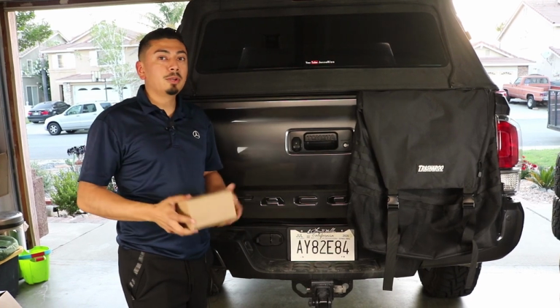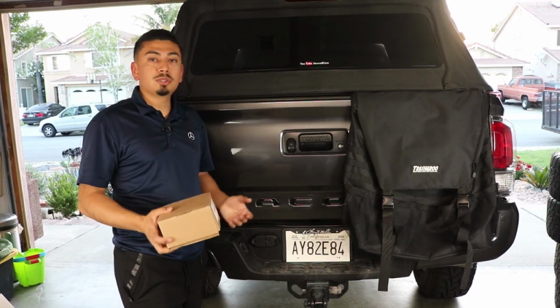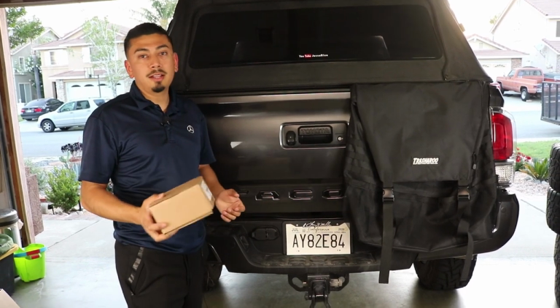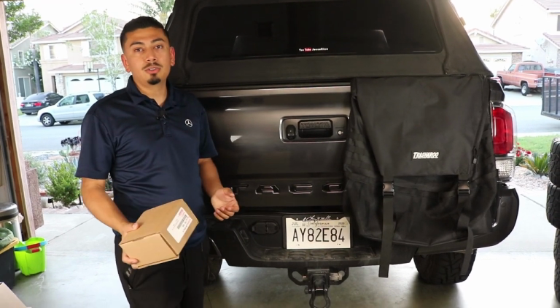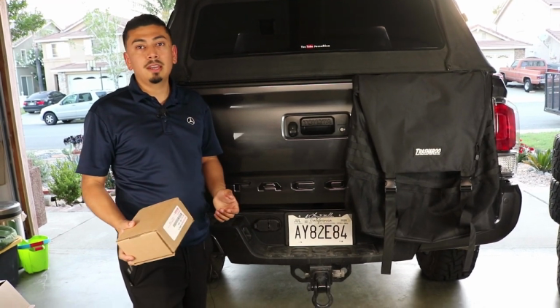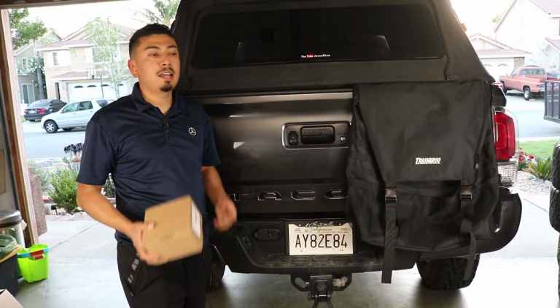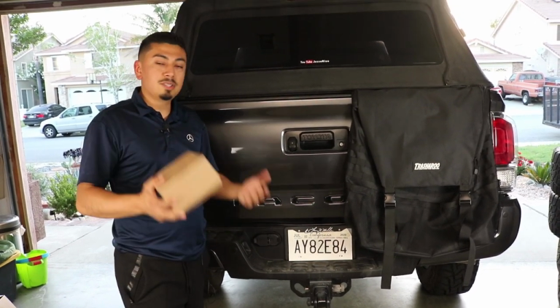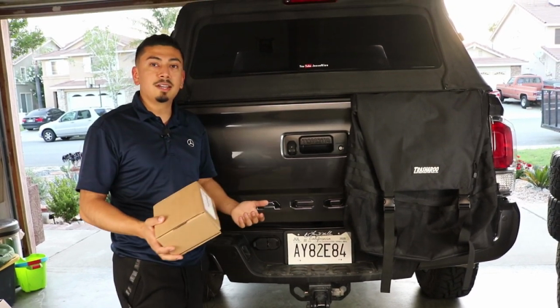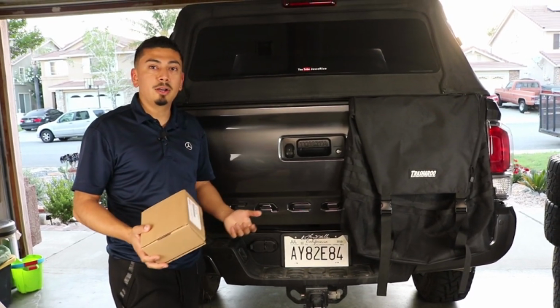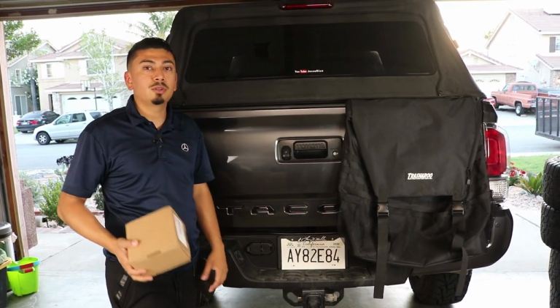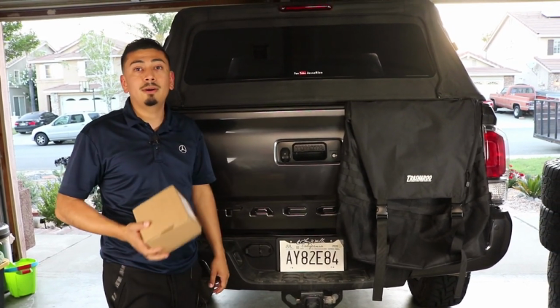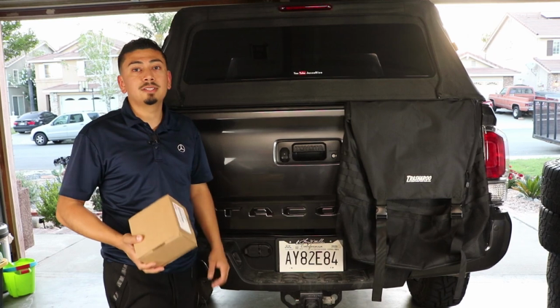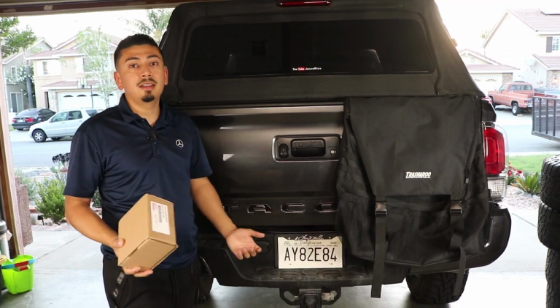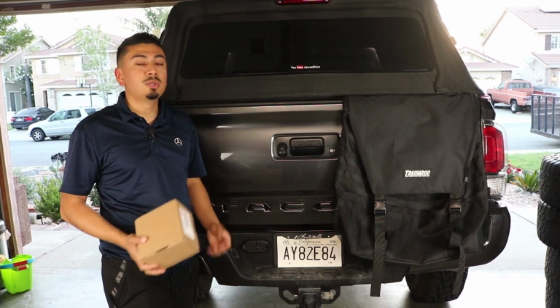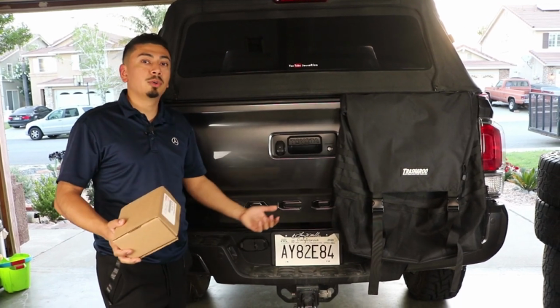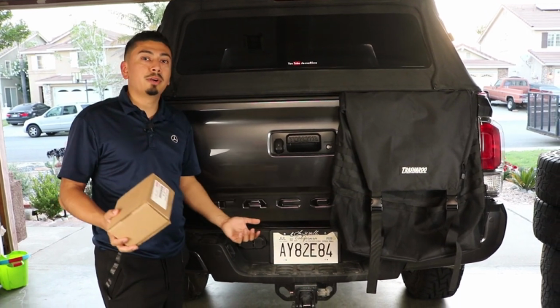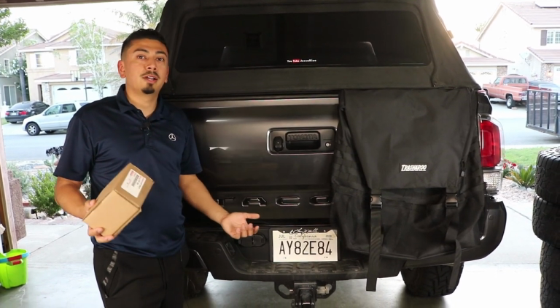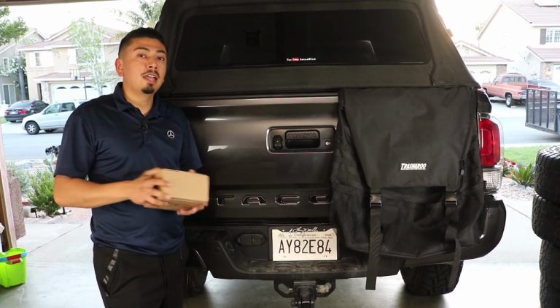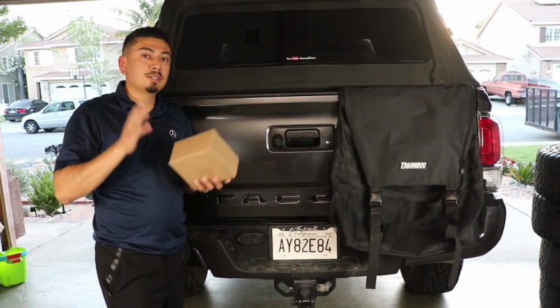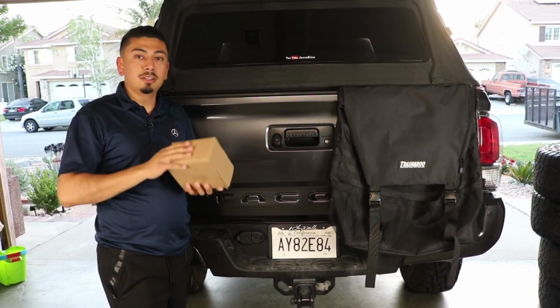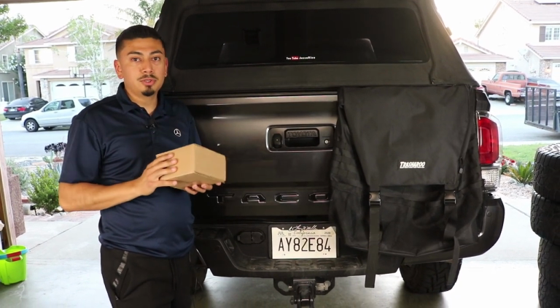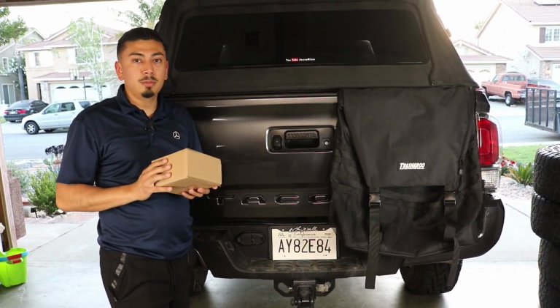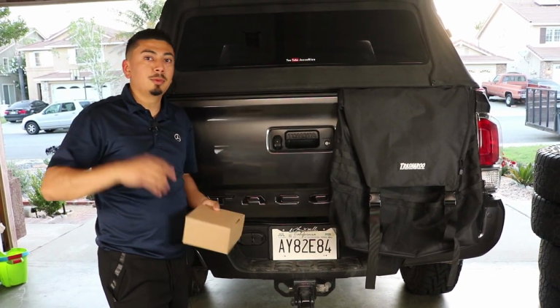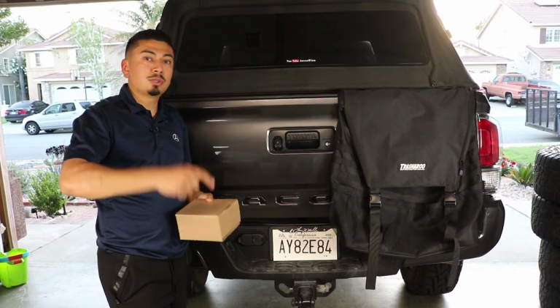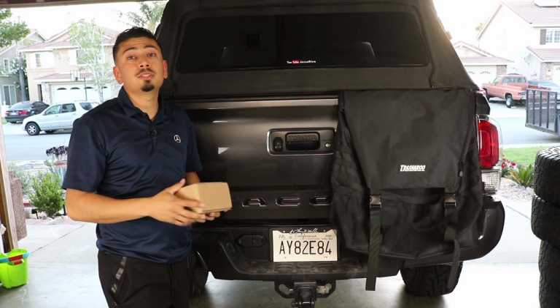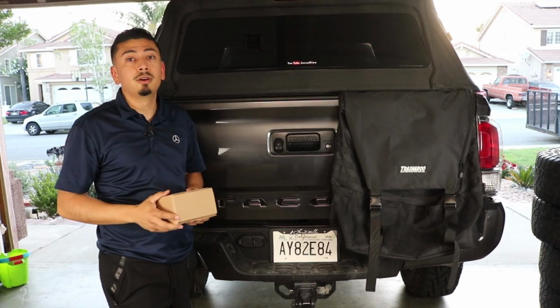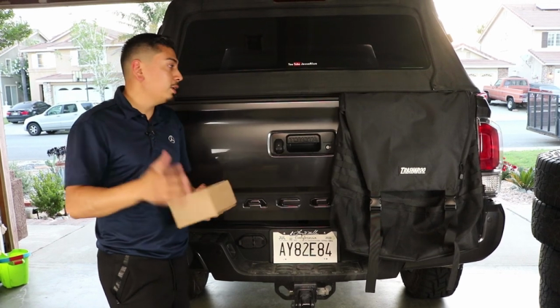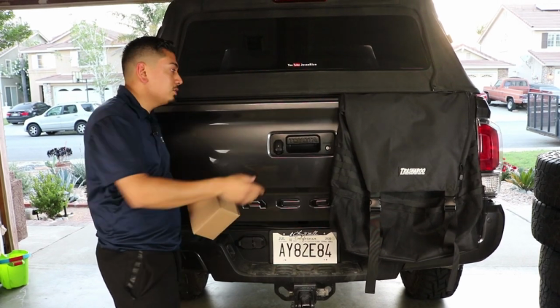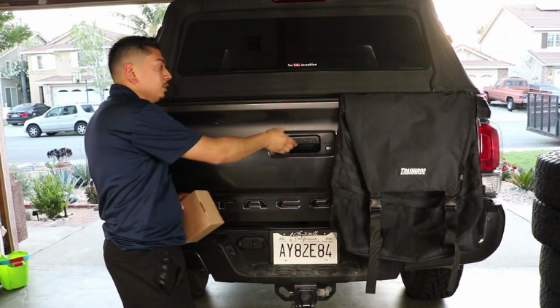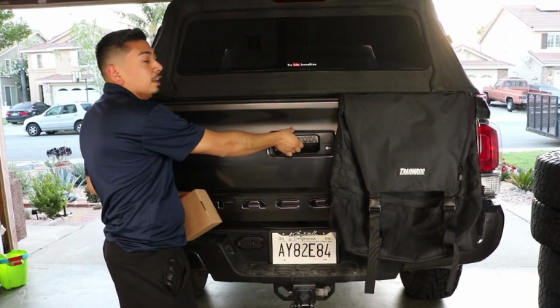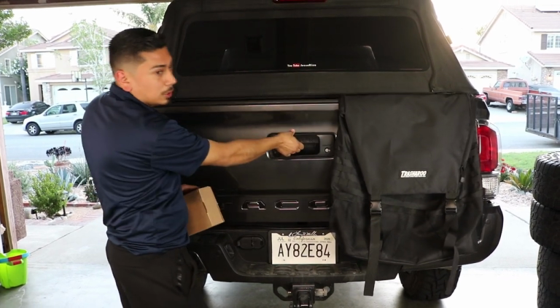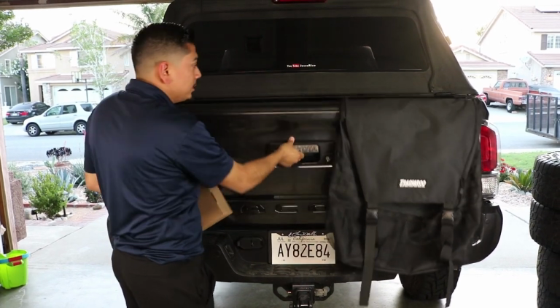I'm going to show you exactly how to do it, and then once it gets nighttime I'll show you how it looks to see if they're really bright or not. If you want to purchase them, the link is in the description box below. Let's go ahead and get into the video.